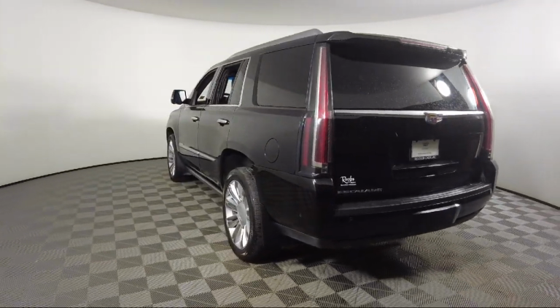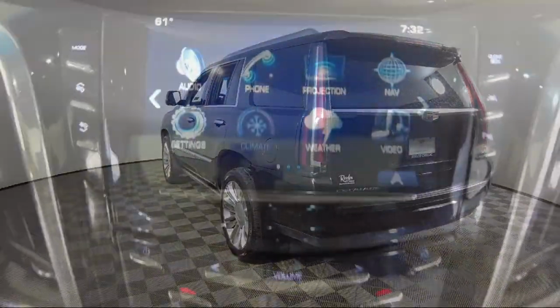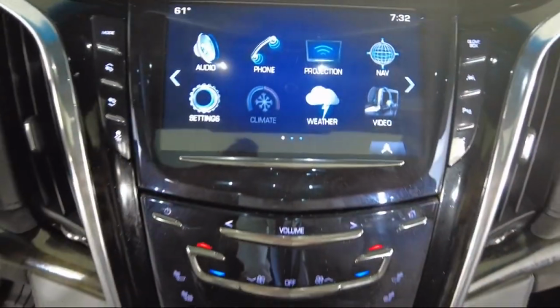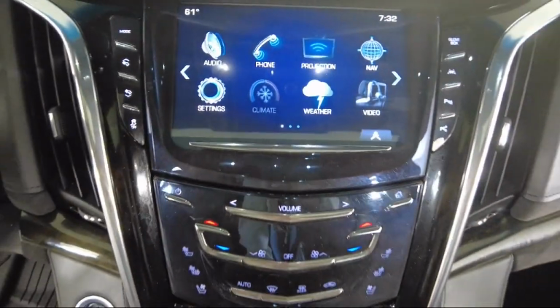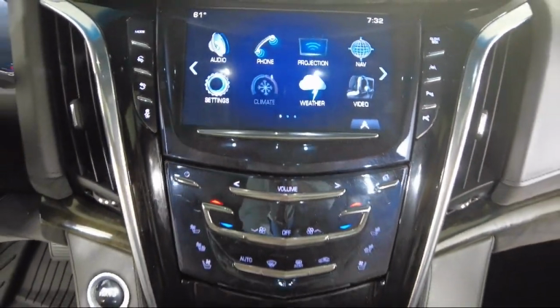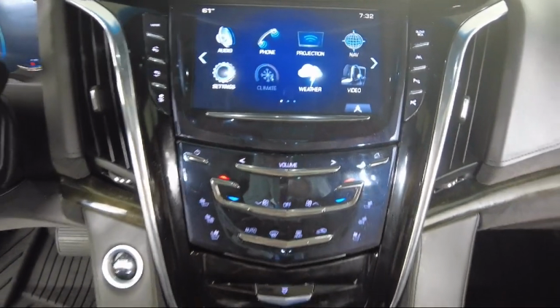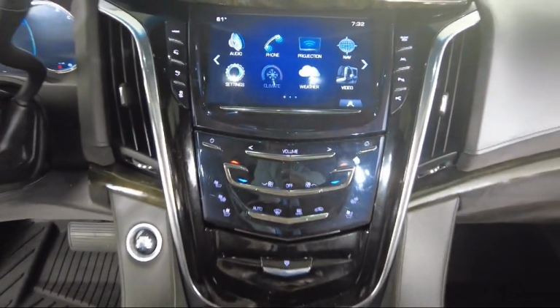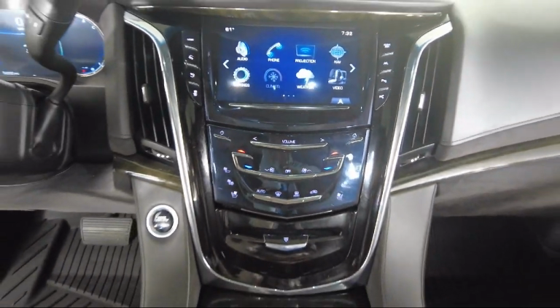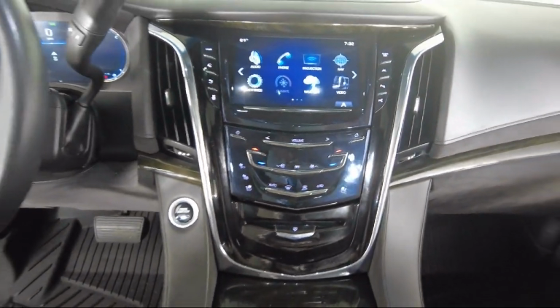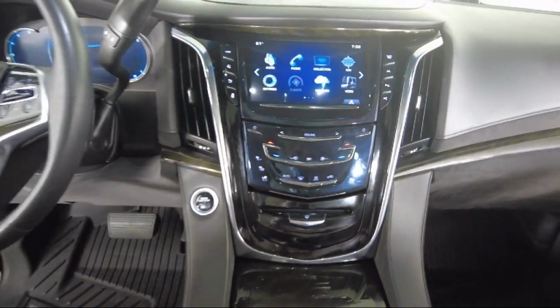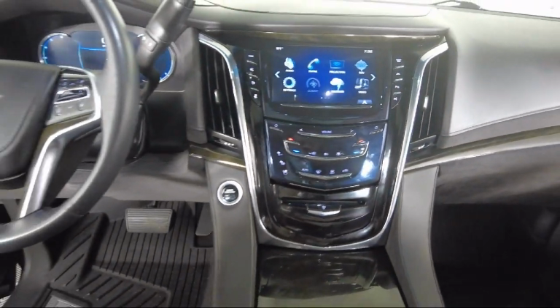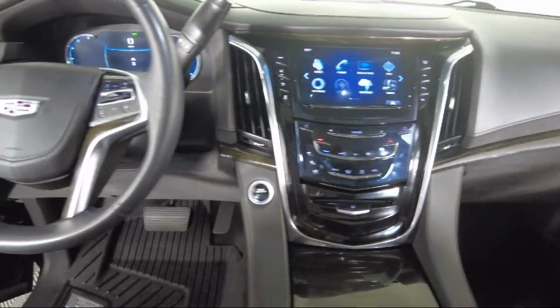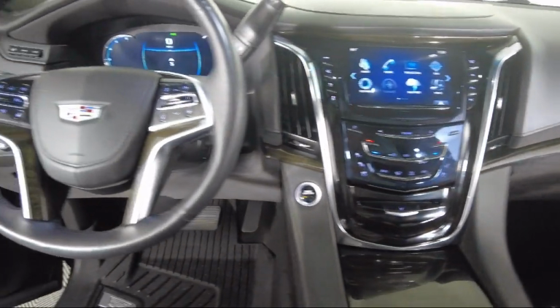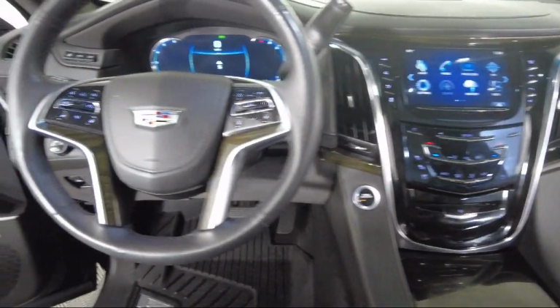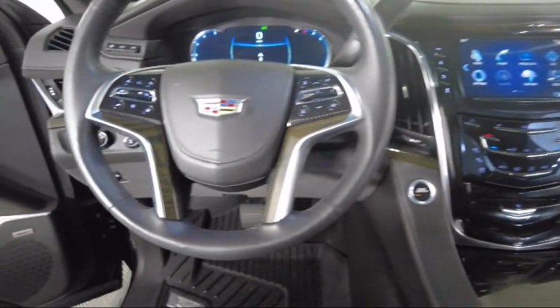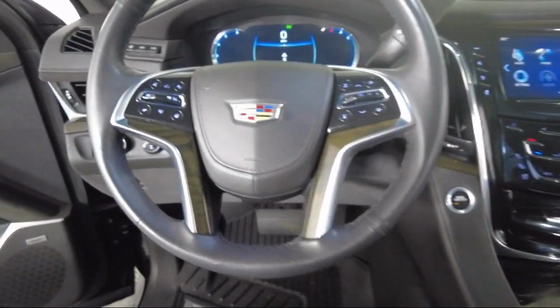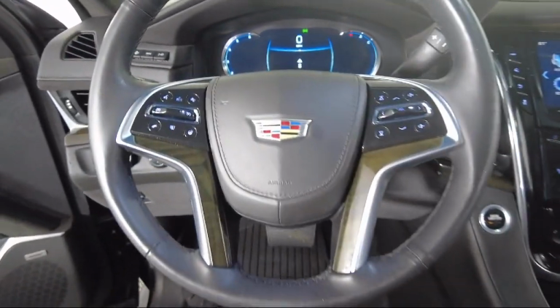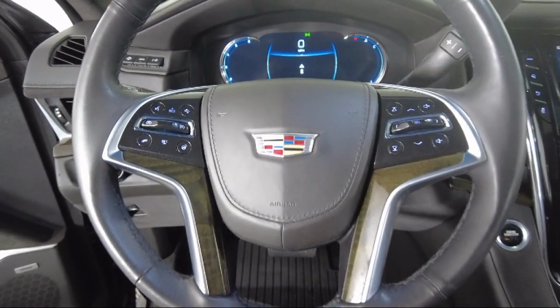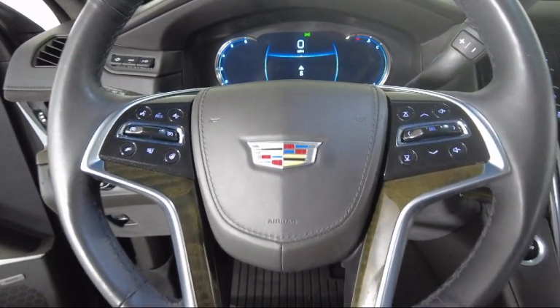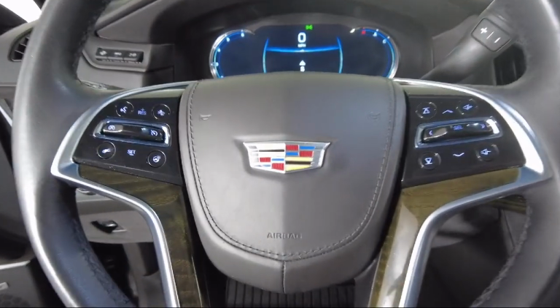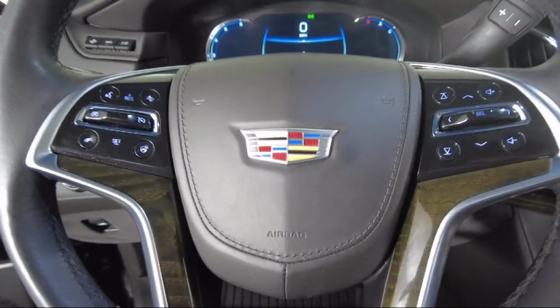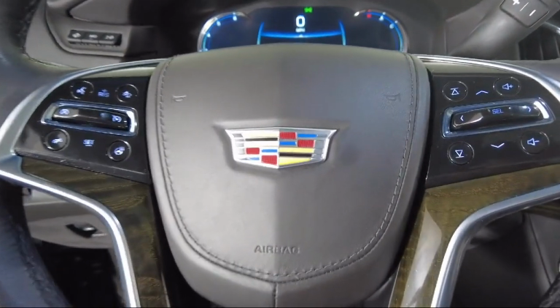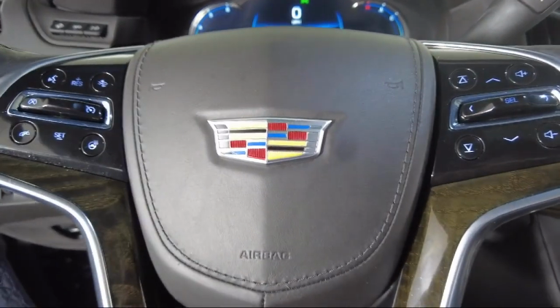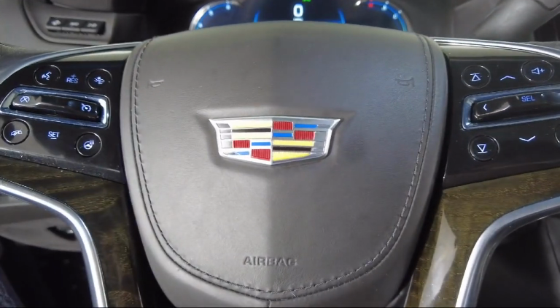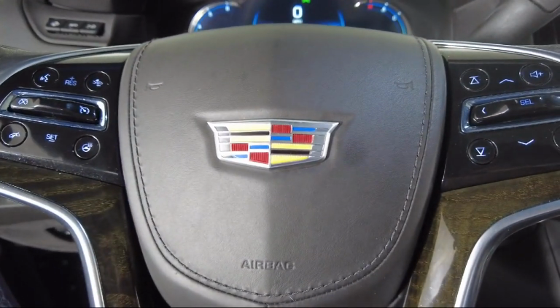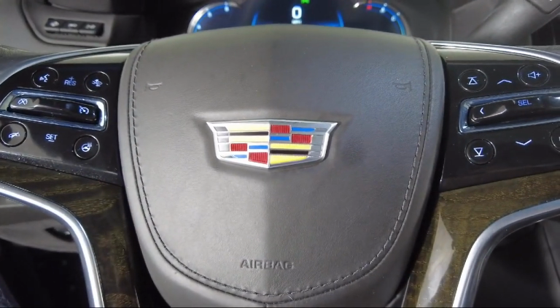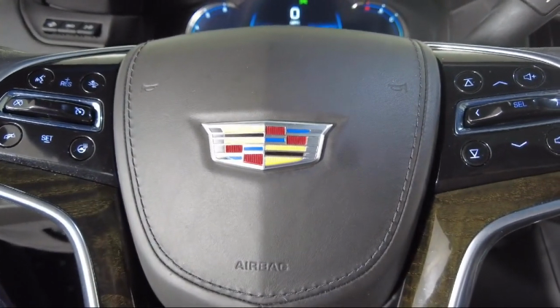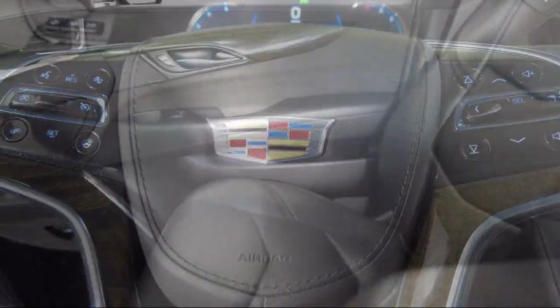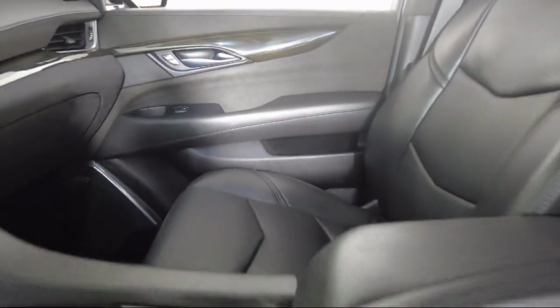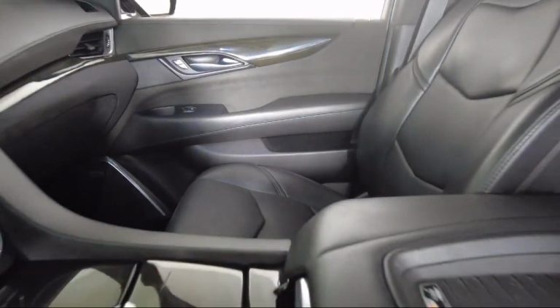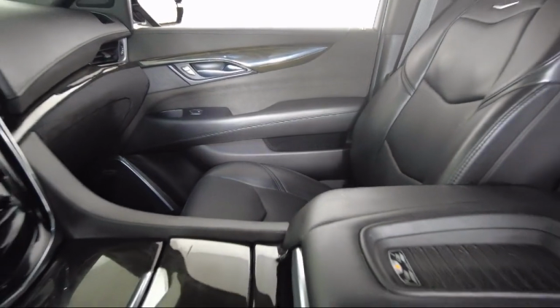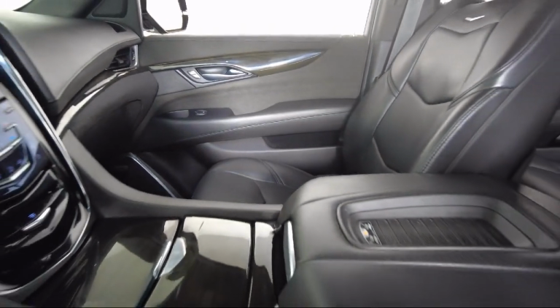Toyota Bozeman is a proud member of Ressler Motors, which has been serving the Gallatin Valley since 1999. We are a best-priced dealership, which means transparency and integrity are our priority in doing business.